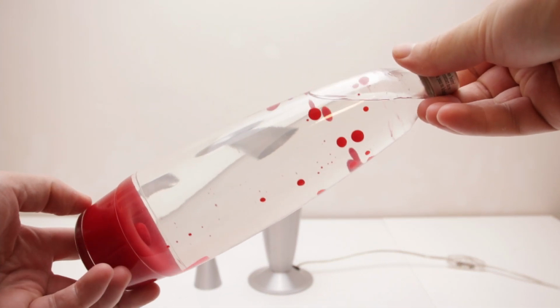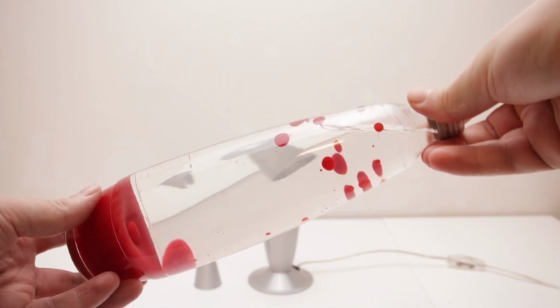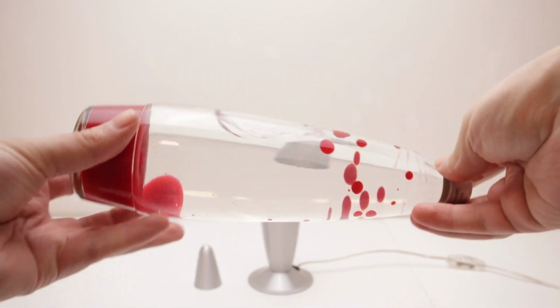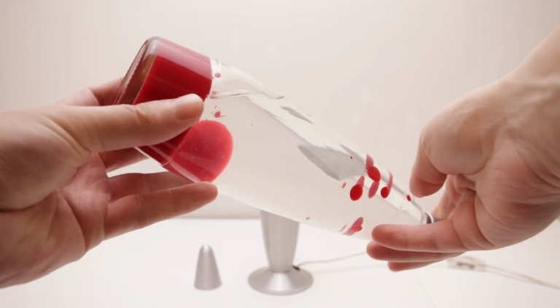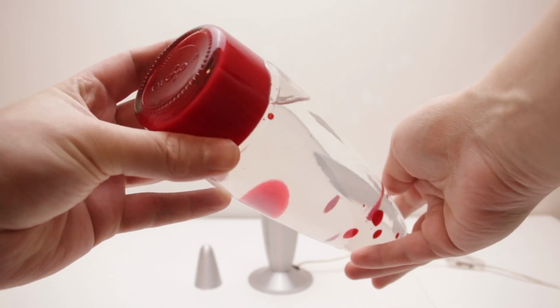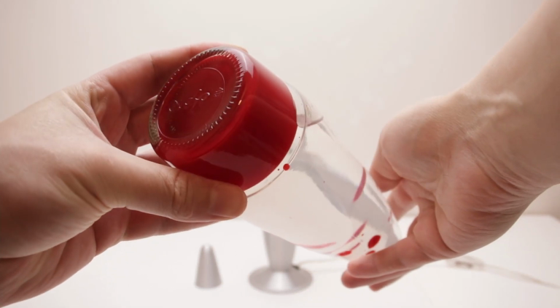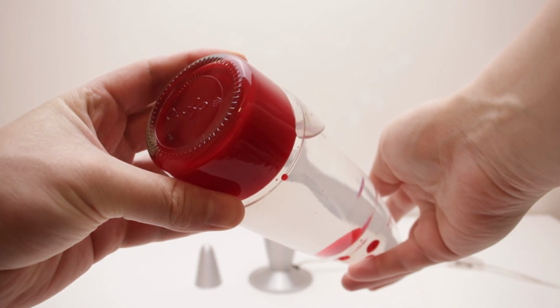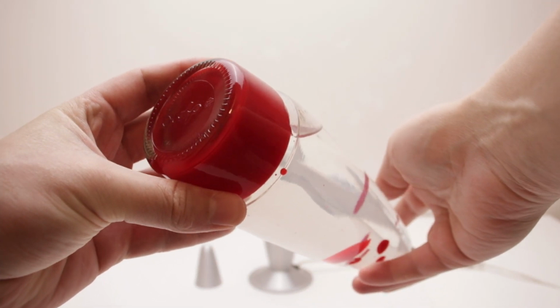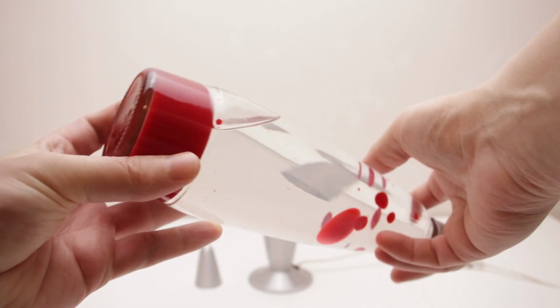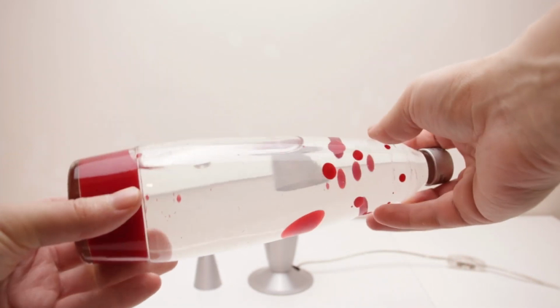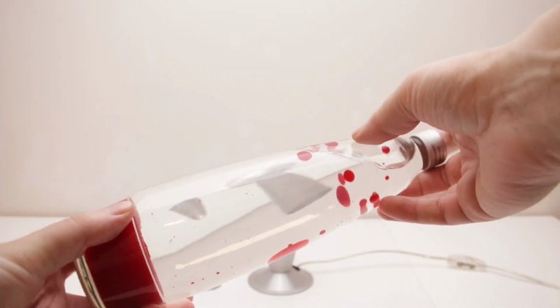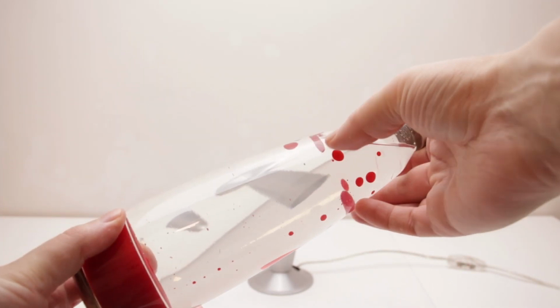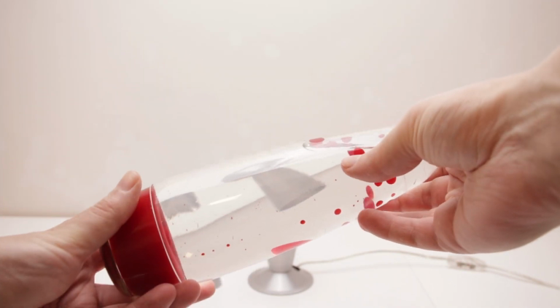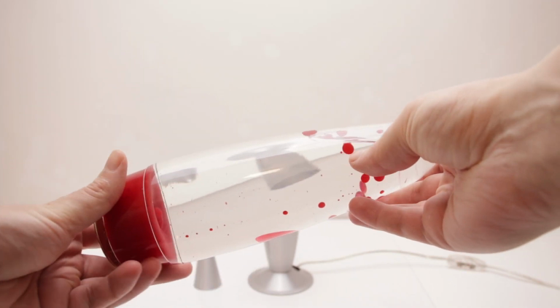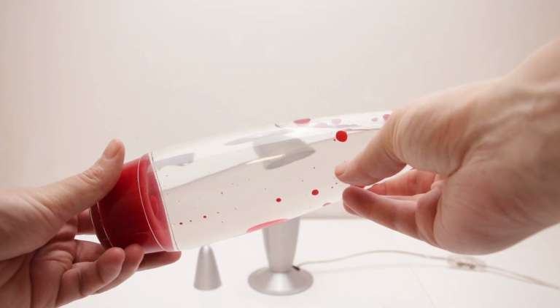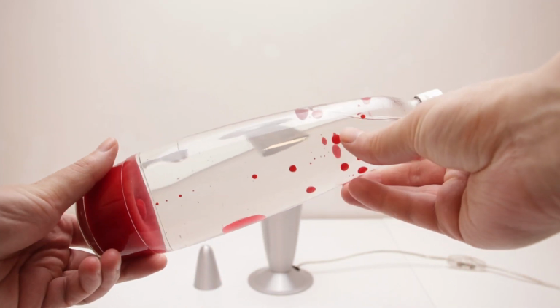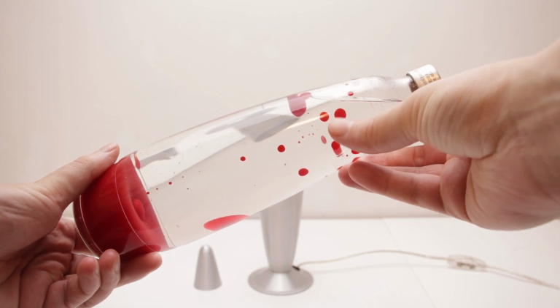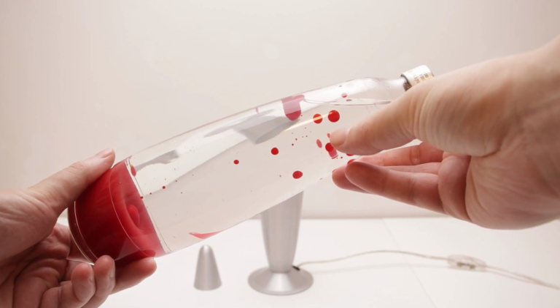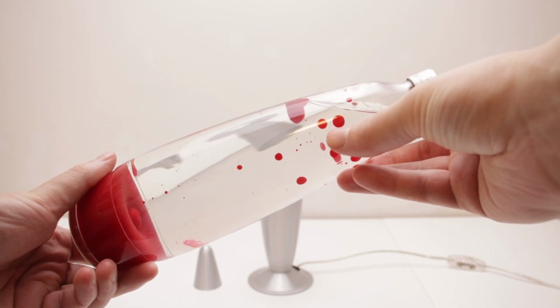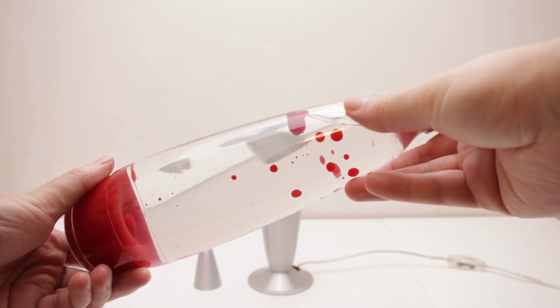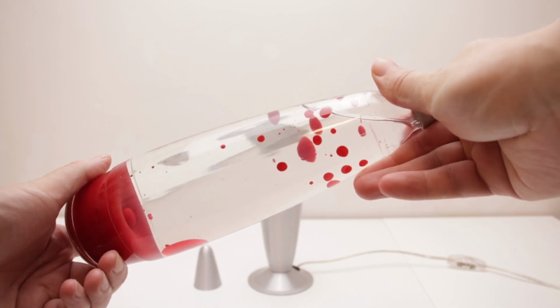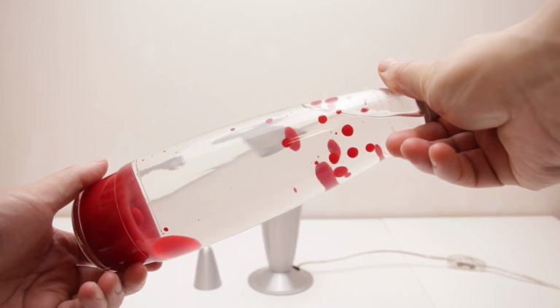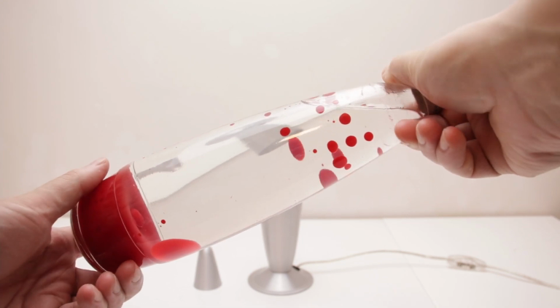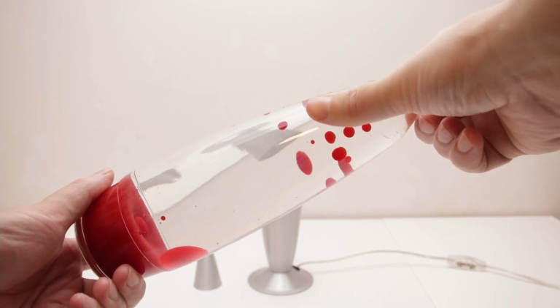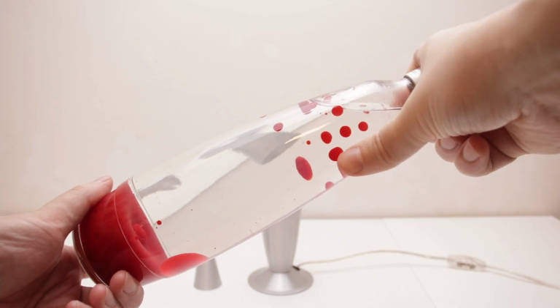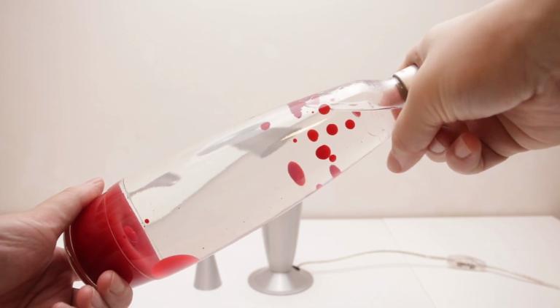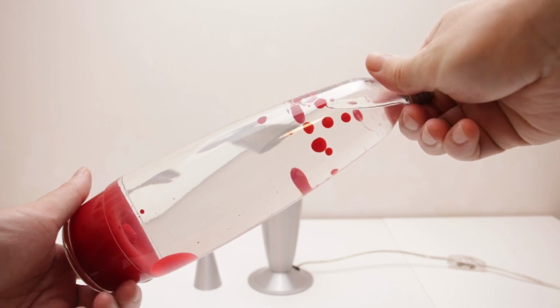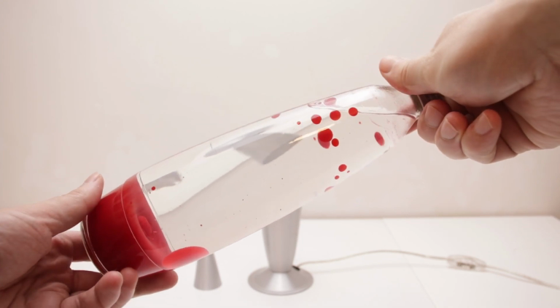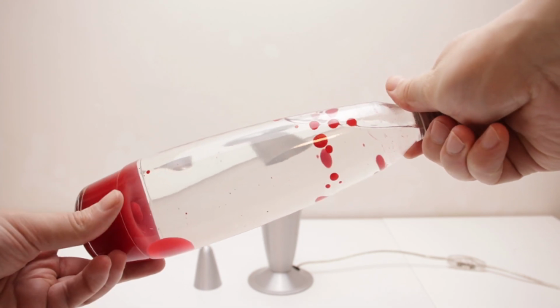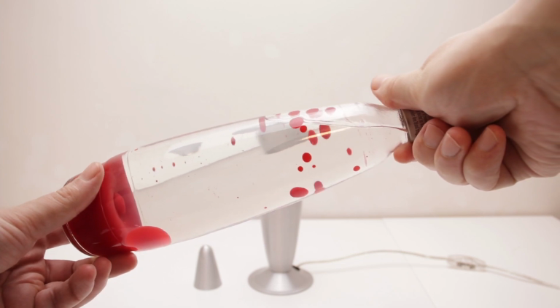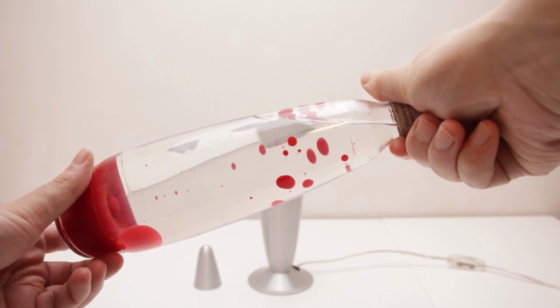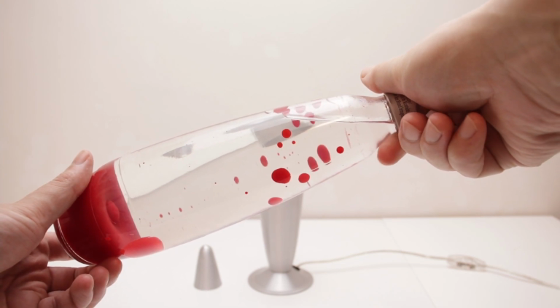From beautiful clean wax to perfectly clear liquid, the only problems with this lamp were some stubborn bits of wax that were stuck to the glass and completely refused to move, even after I had run the lamp multiple times.